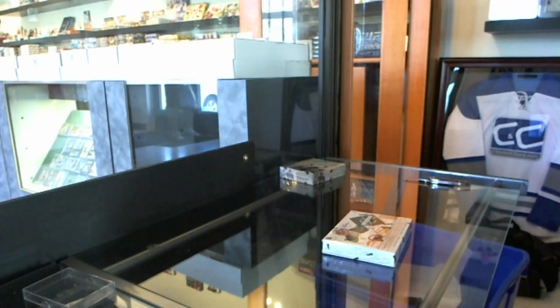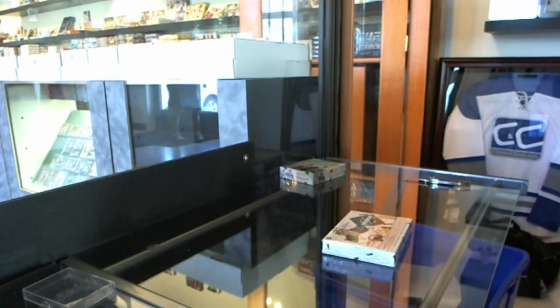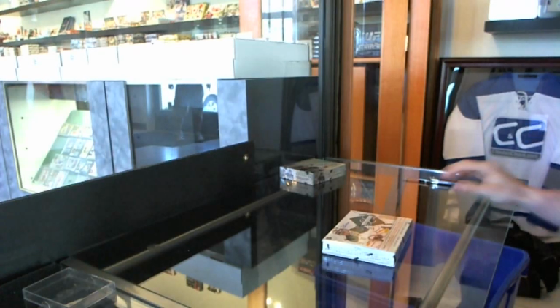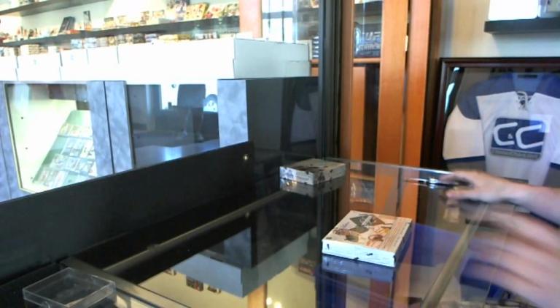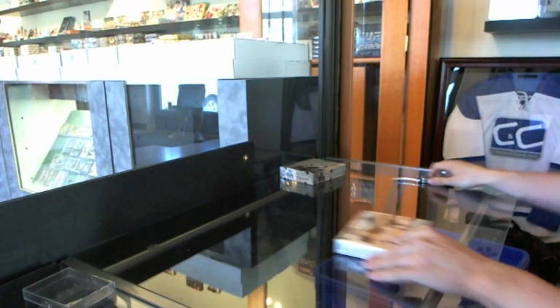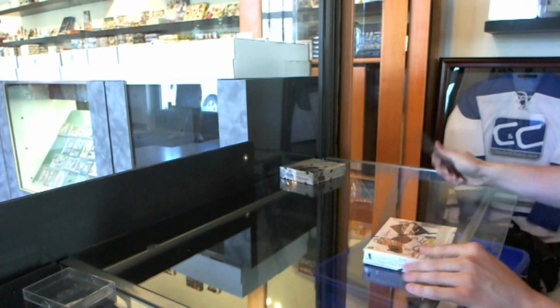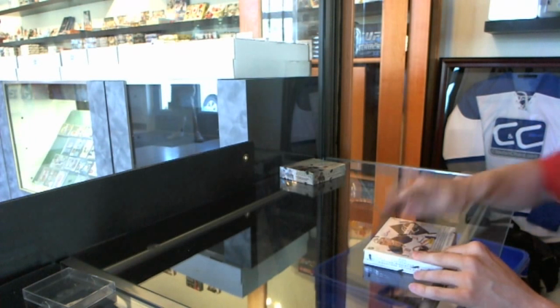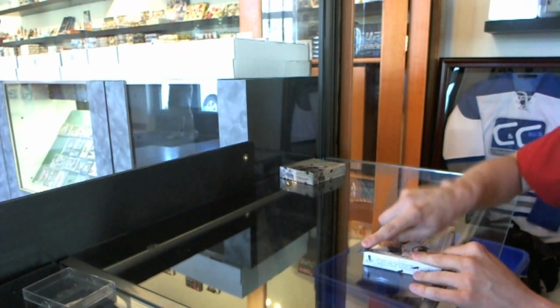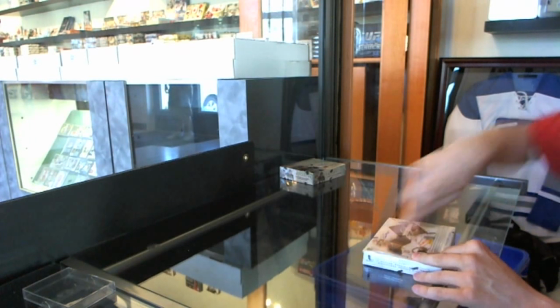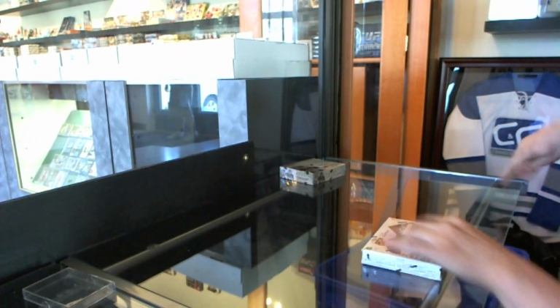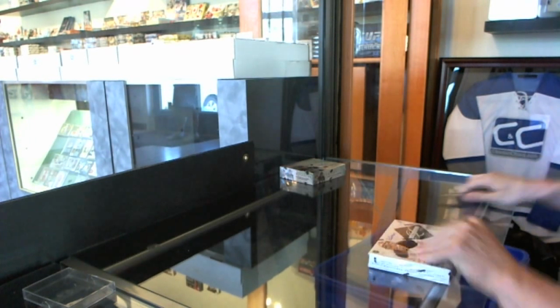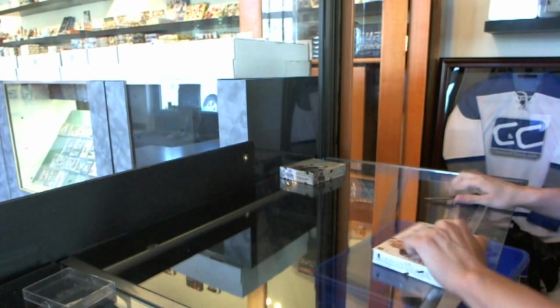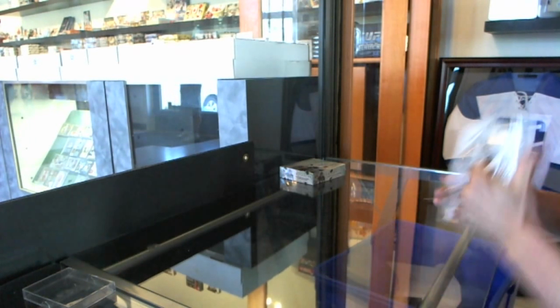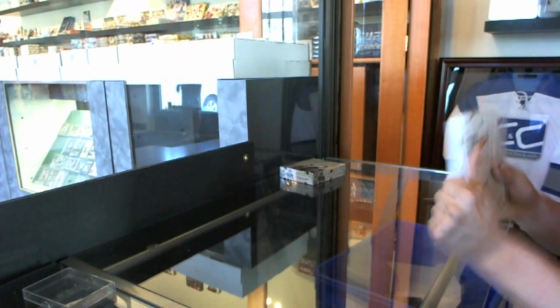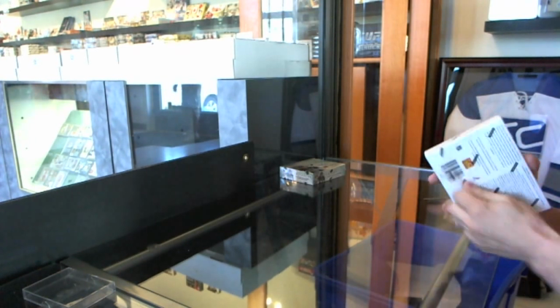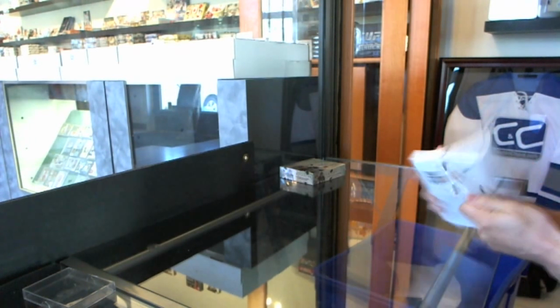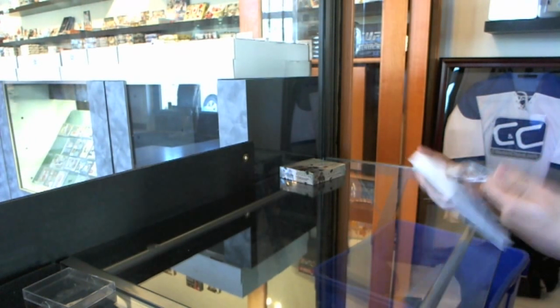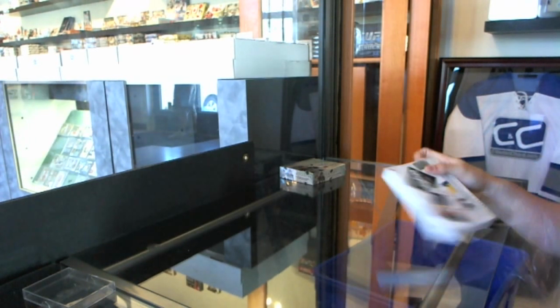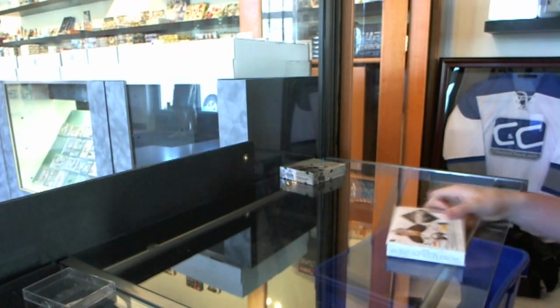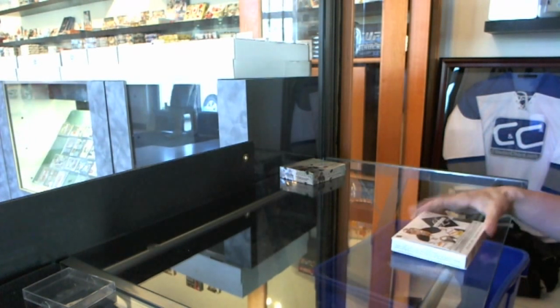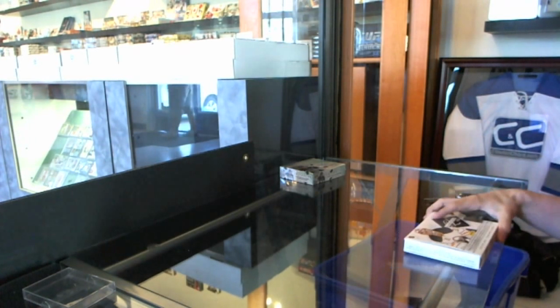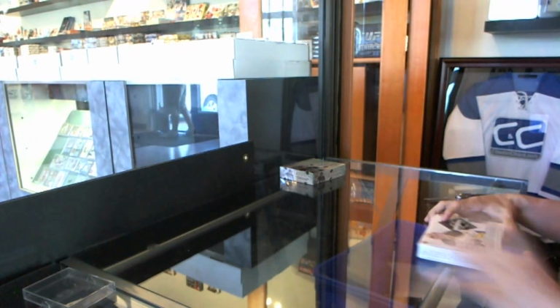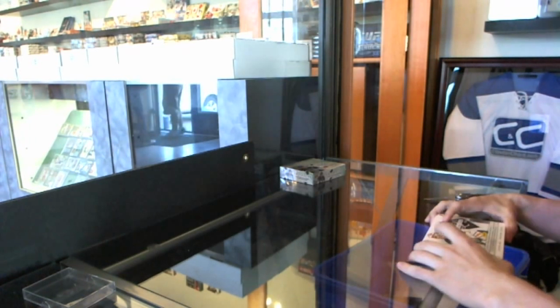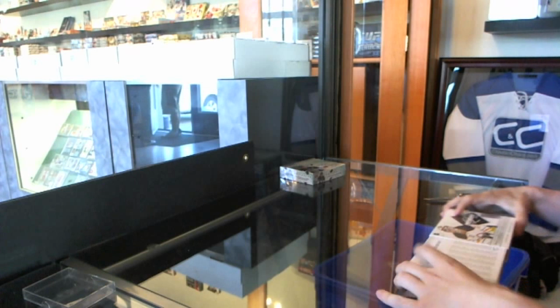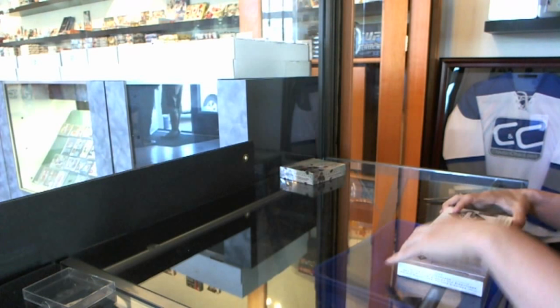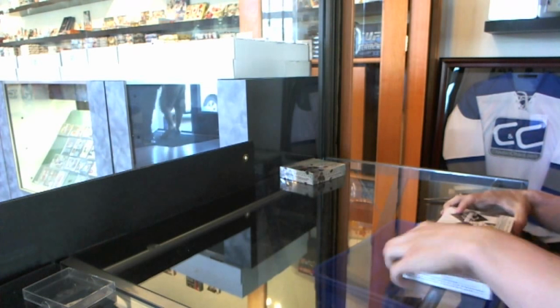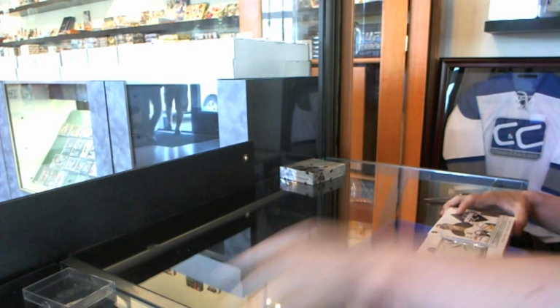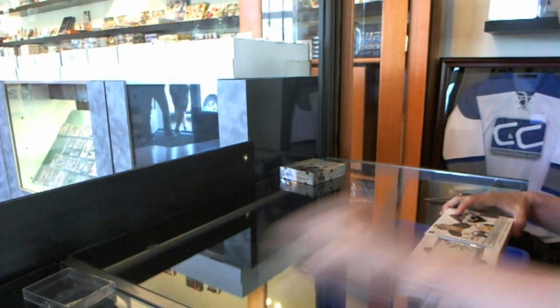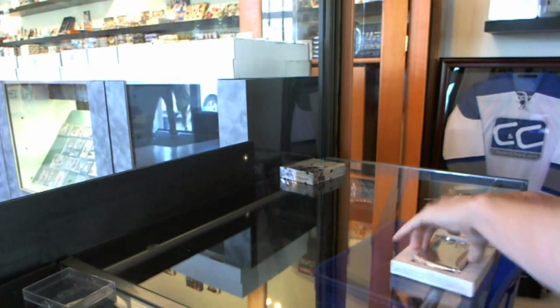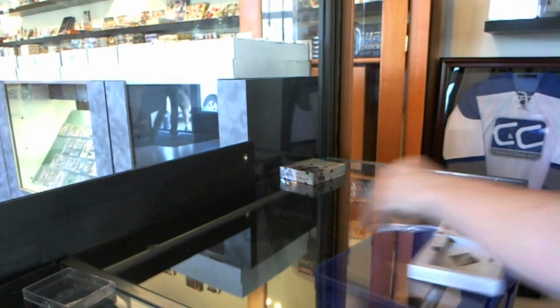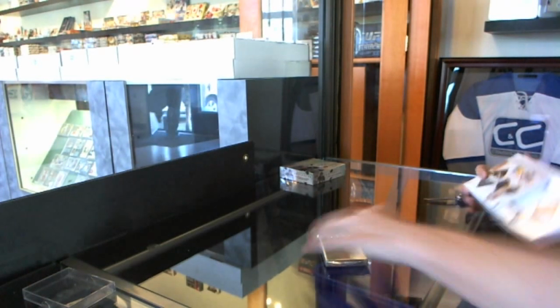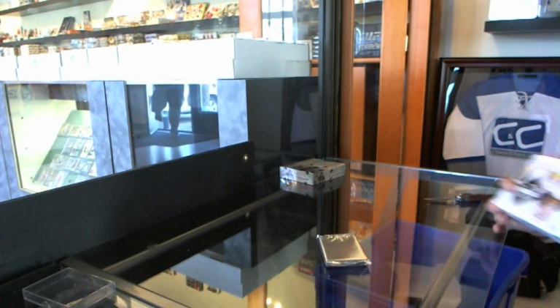Alright, here we go — Rackman's two boxes from C&C number 2000: the 11-12 Limited box and the 12-13 Artifacts.